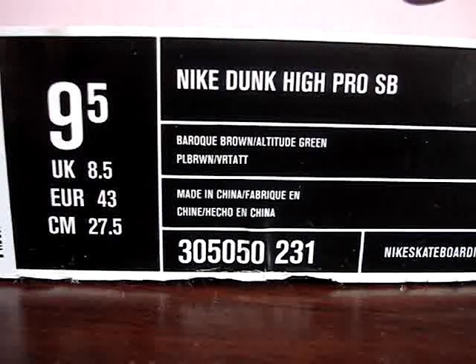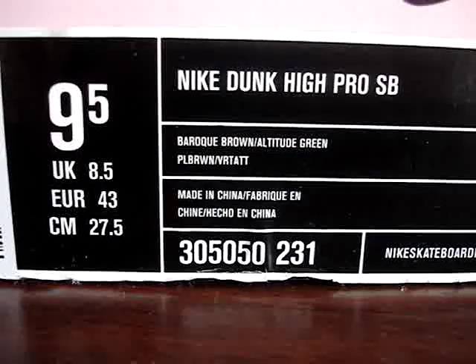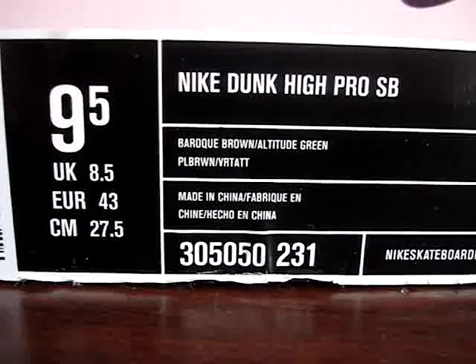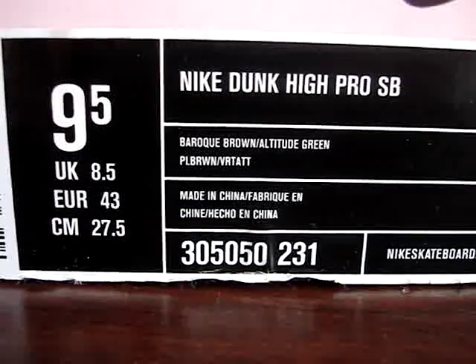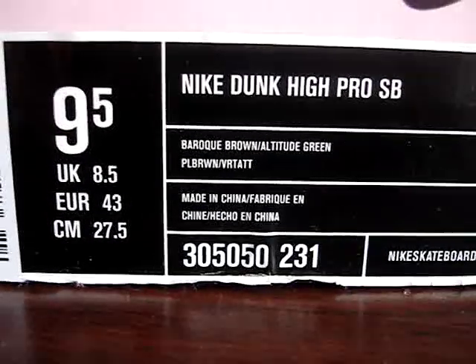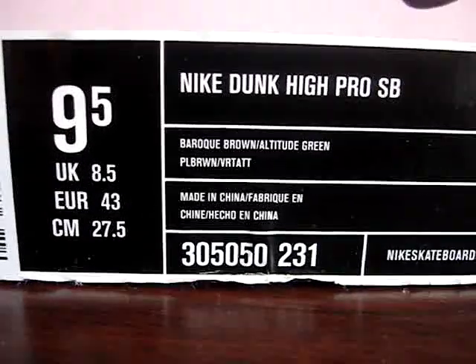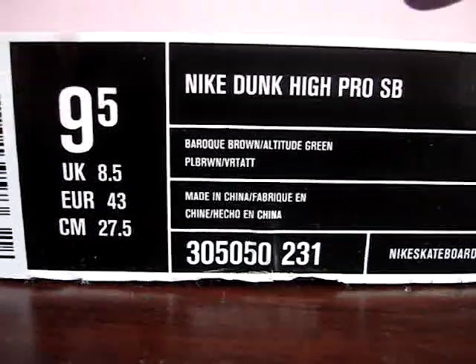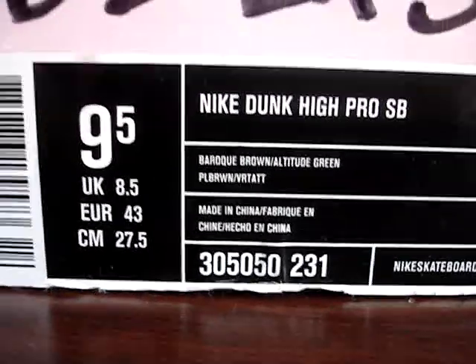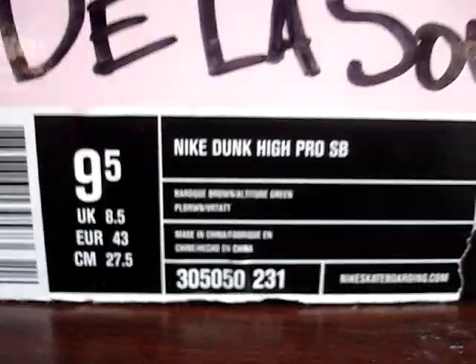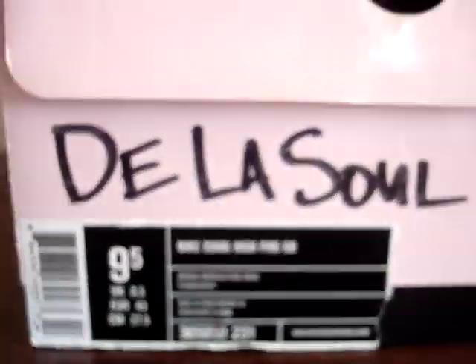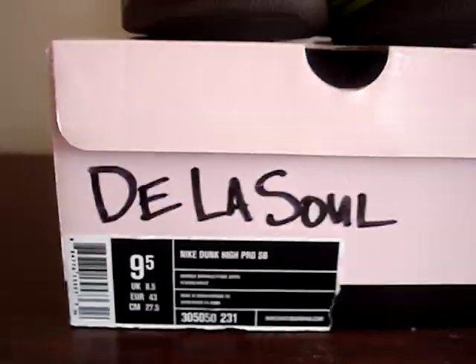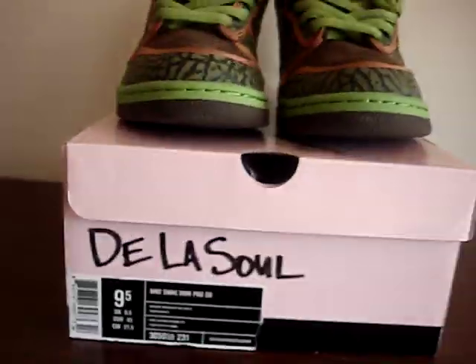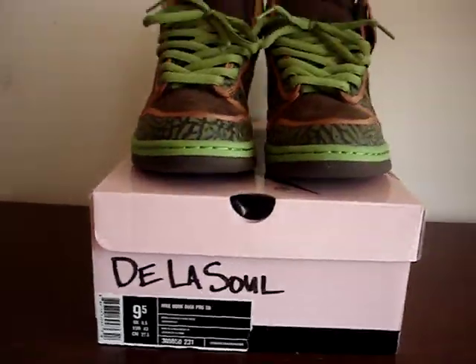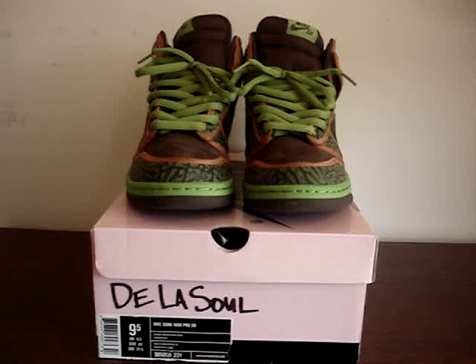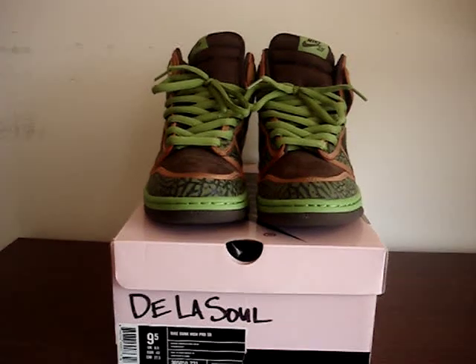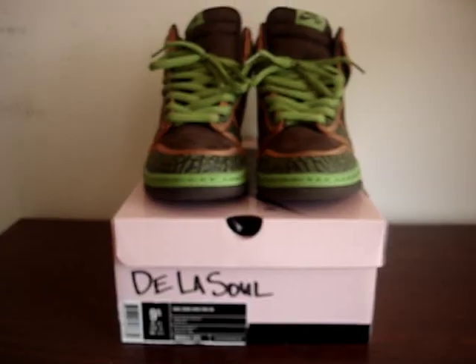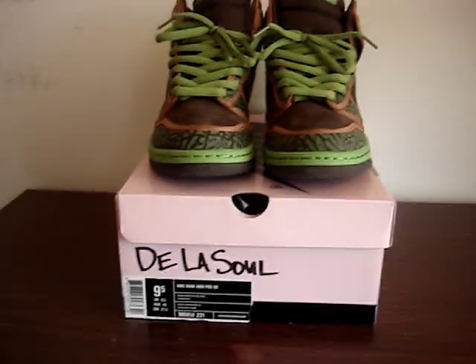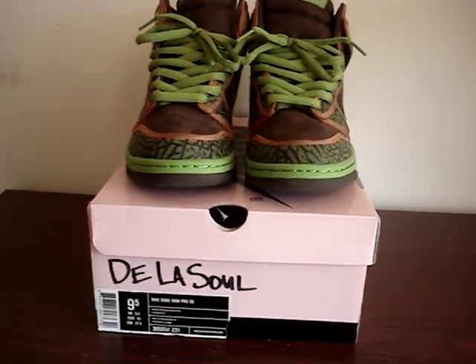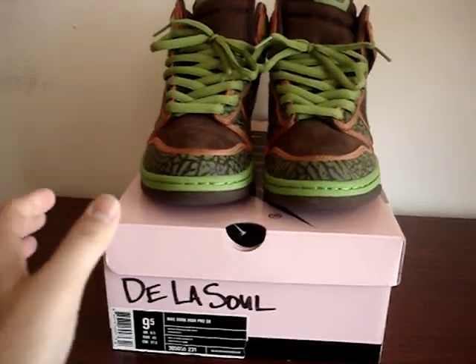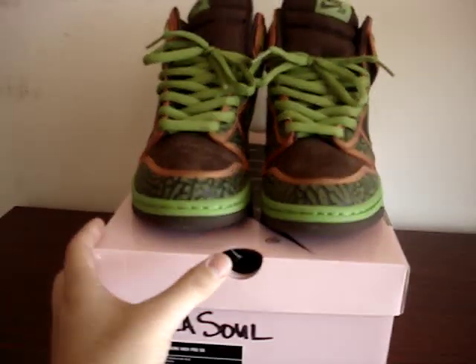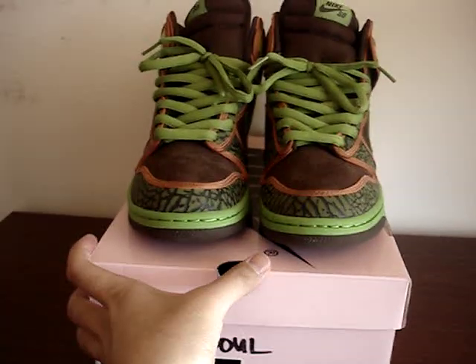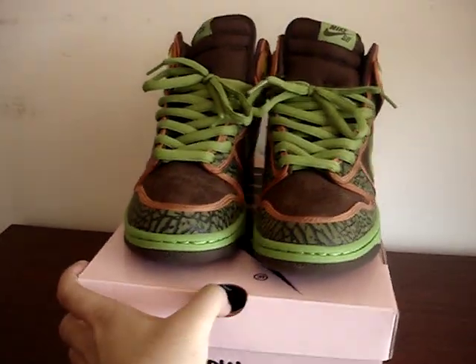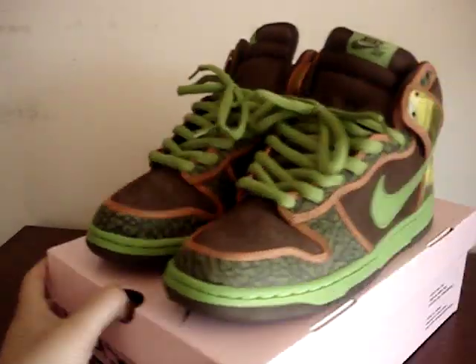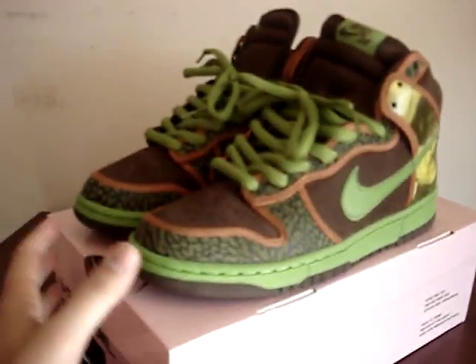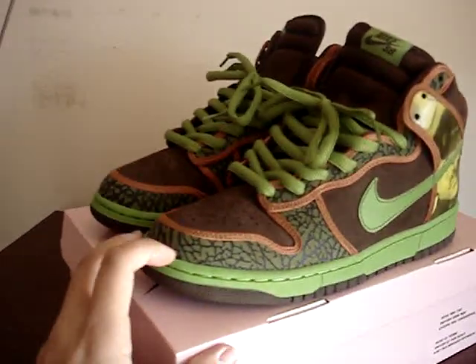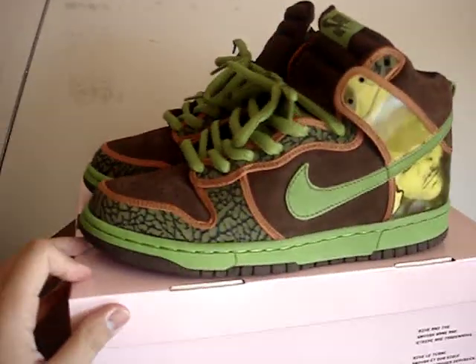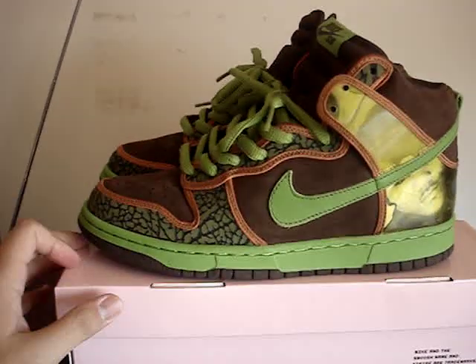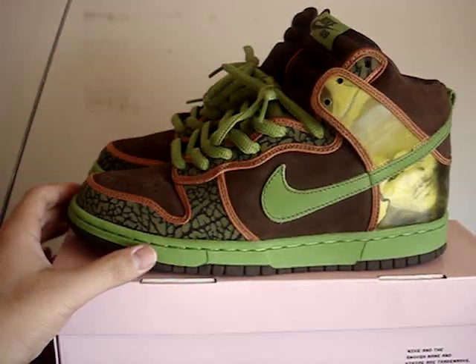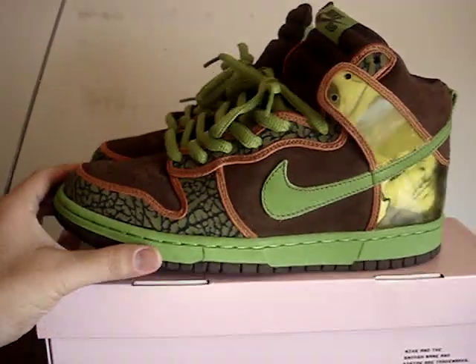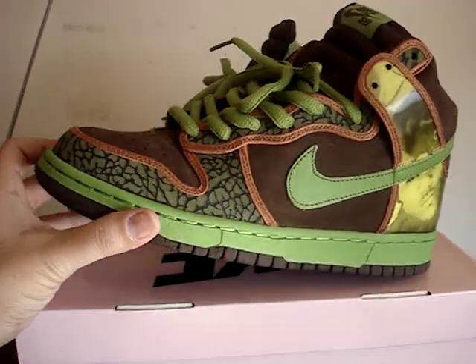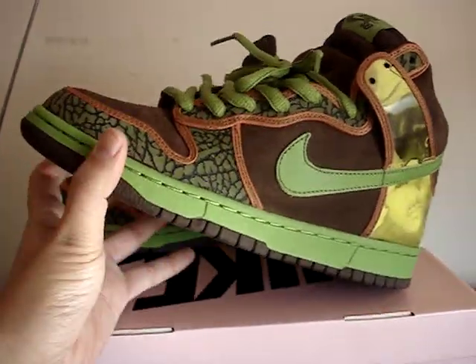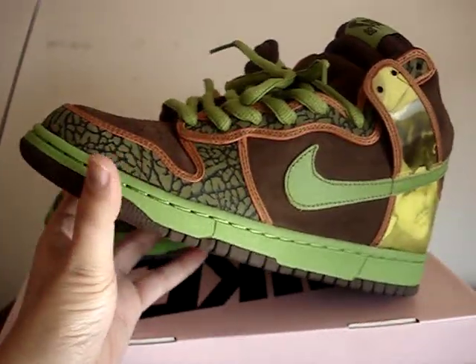Hey, what's up YouTube? Showing you another pair of kicks. This is the De La Soles — a collaboration with the rap group De La Soul.